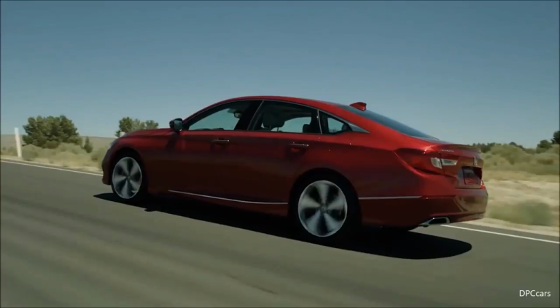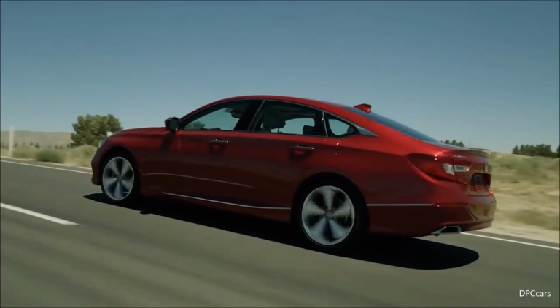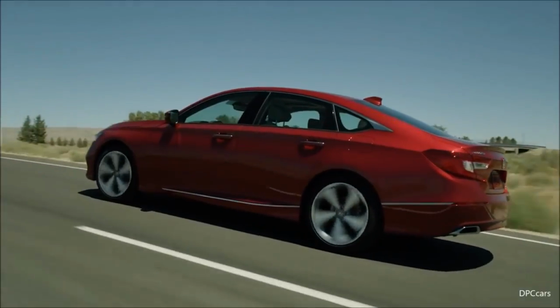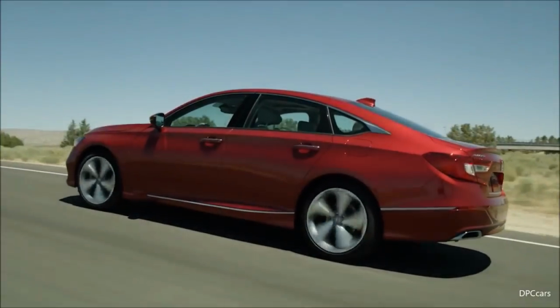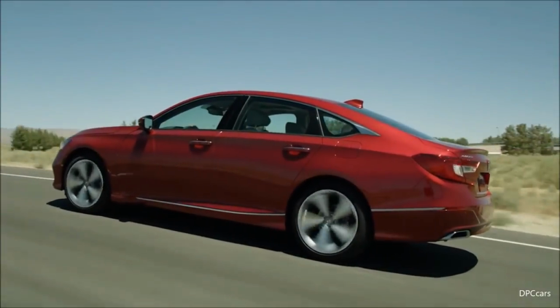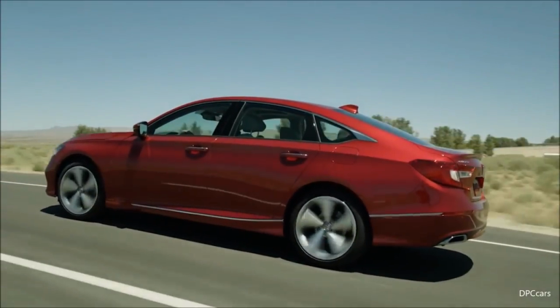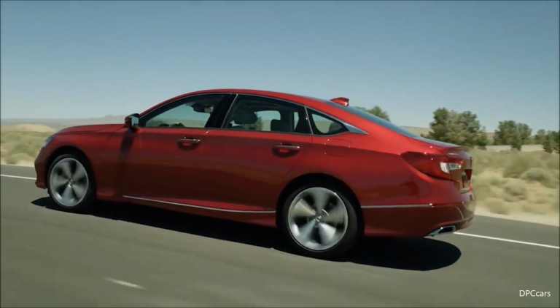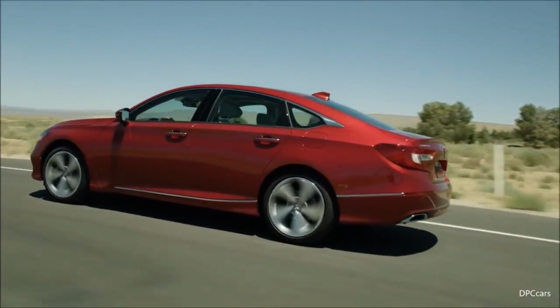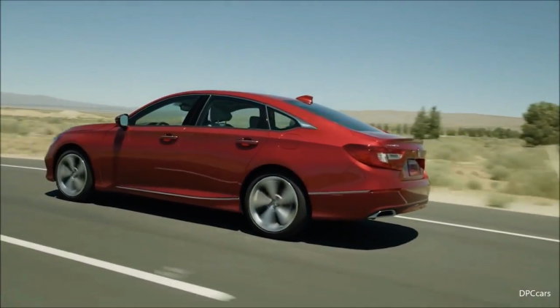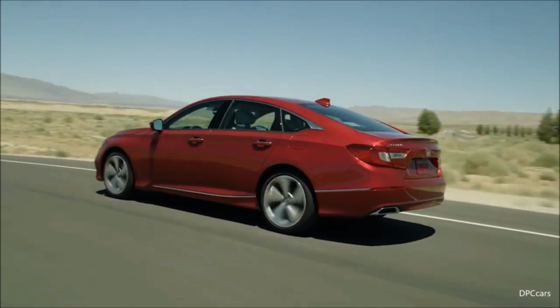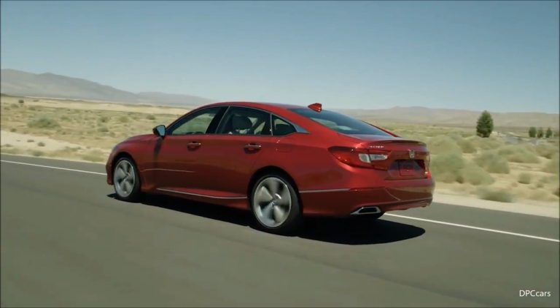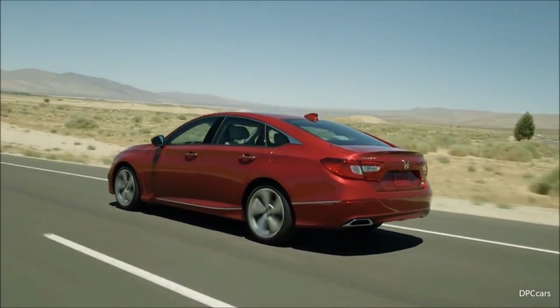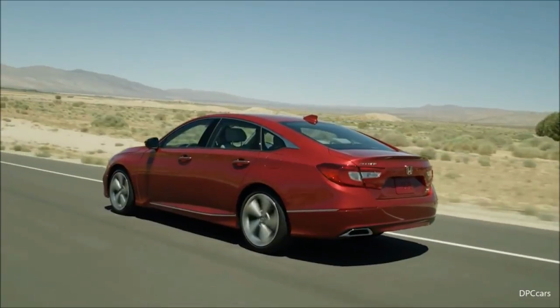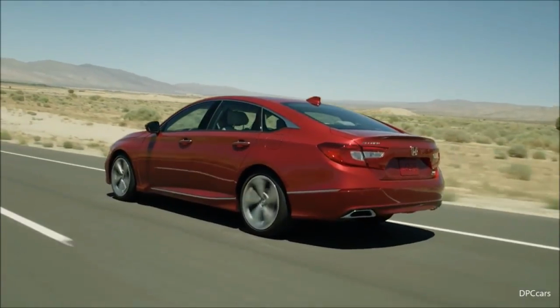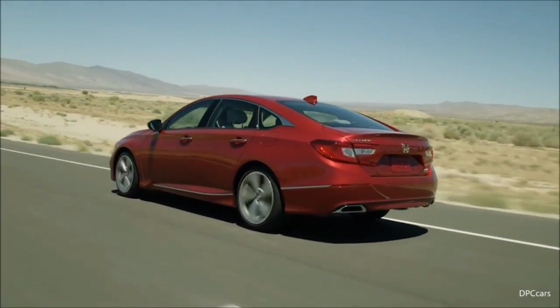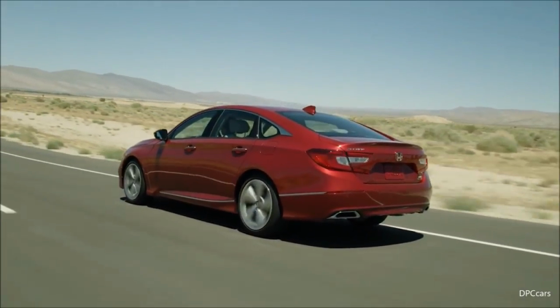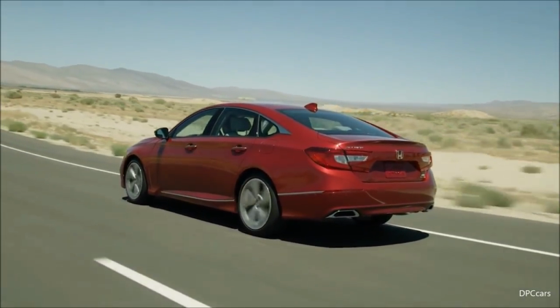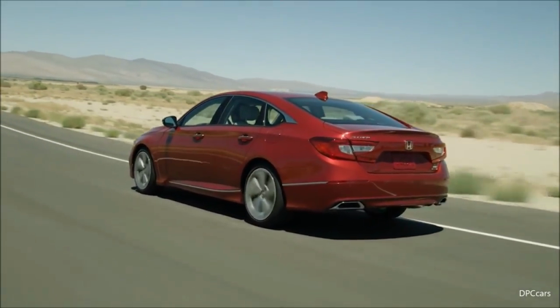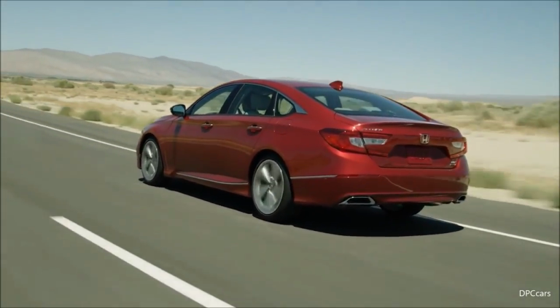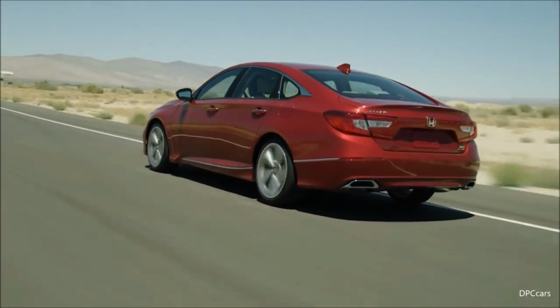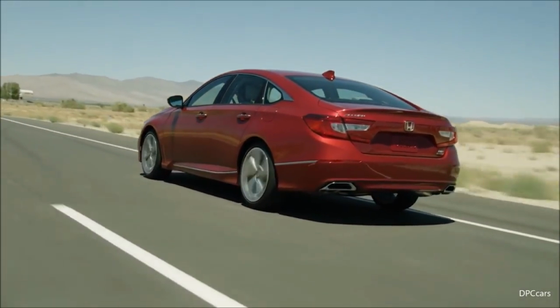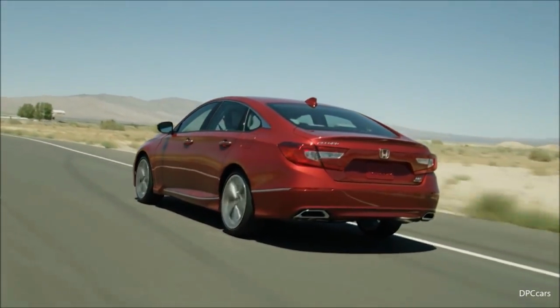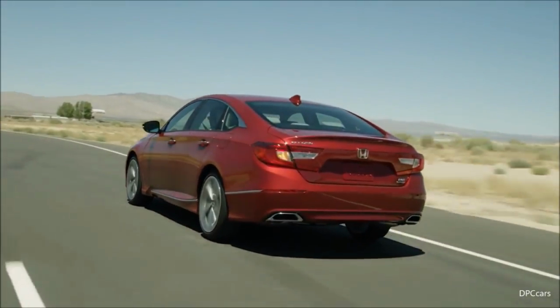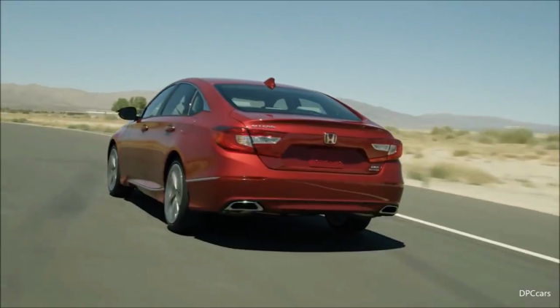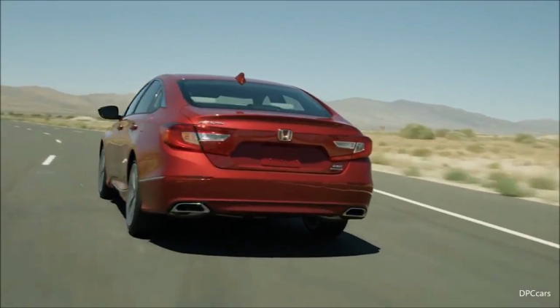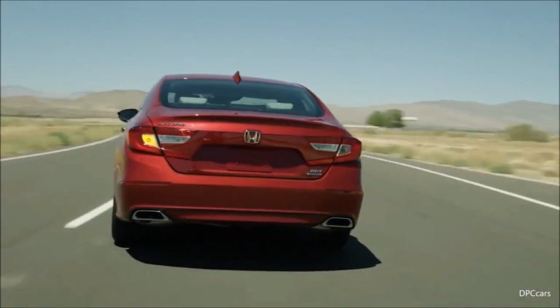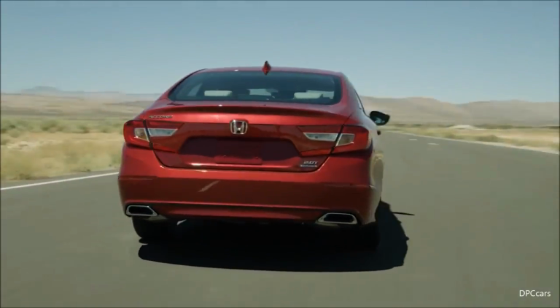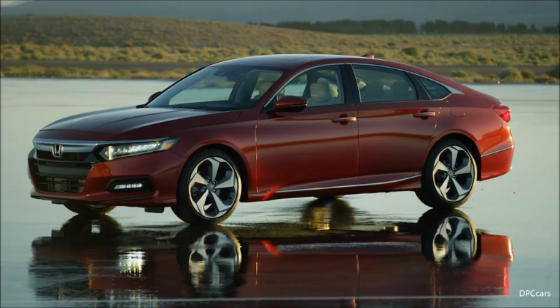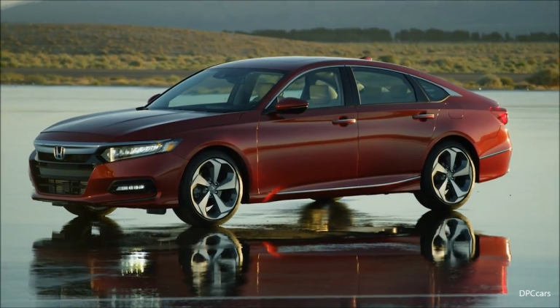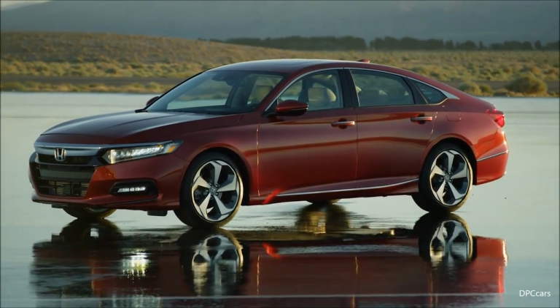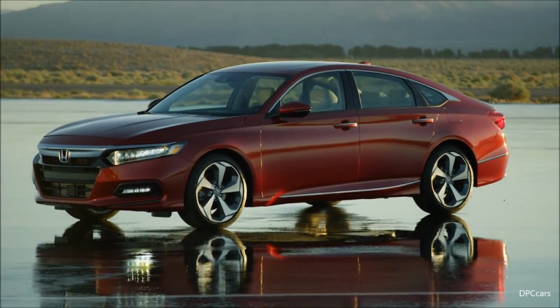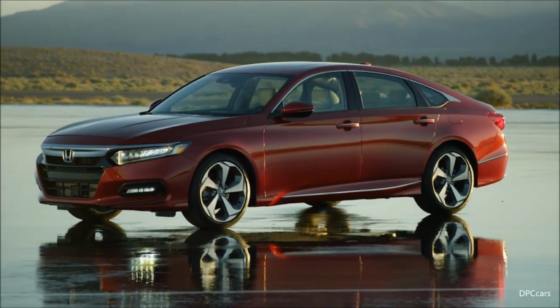We fine-tuned it through enthusiastic discussions with our American designers. This is how we achieved those sharp edges and contrasts from the sculpted, bulging surfaces. And I'm confident that these features will touch the heartstrings of our customers.